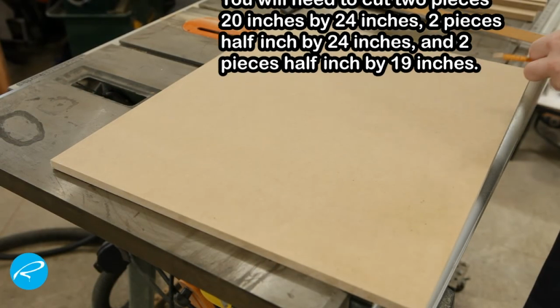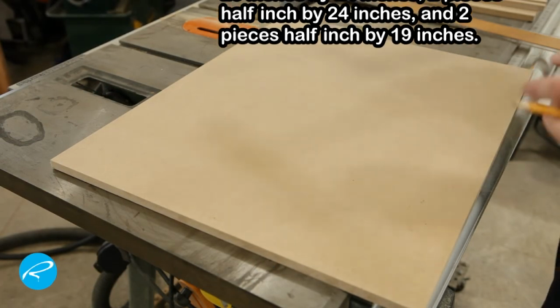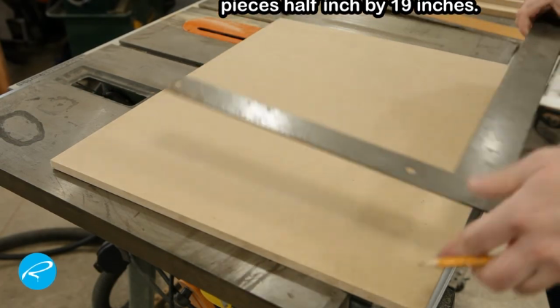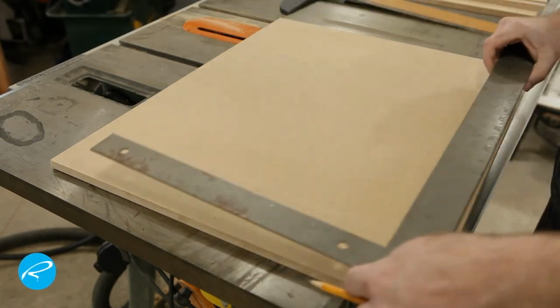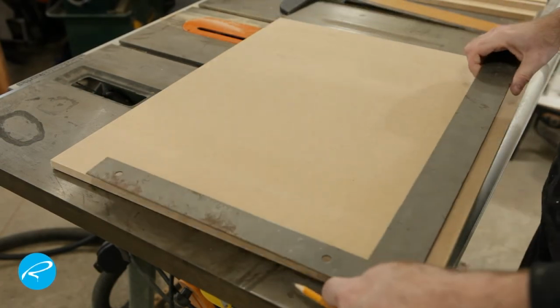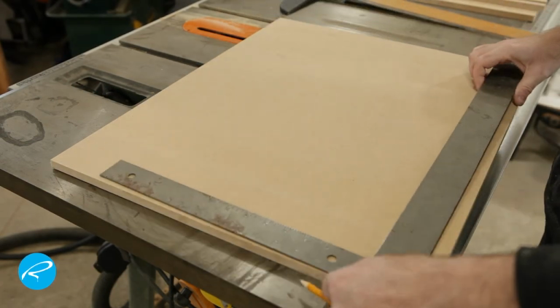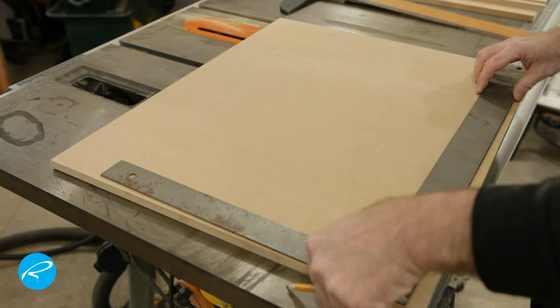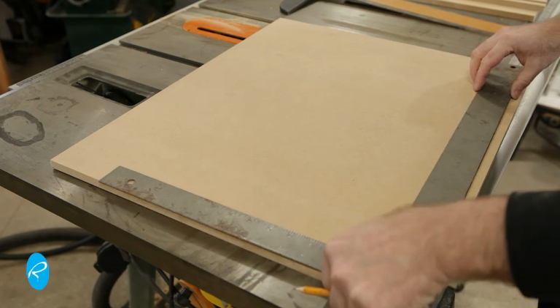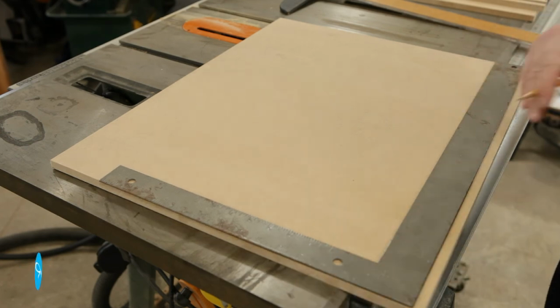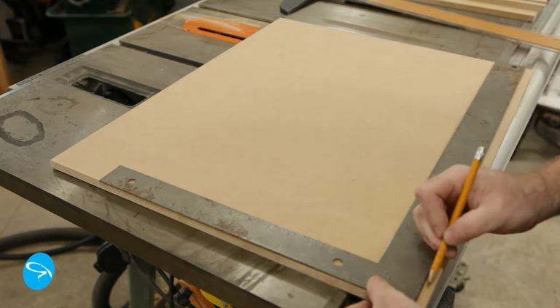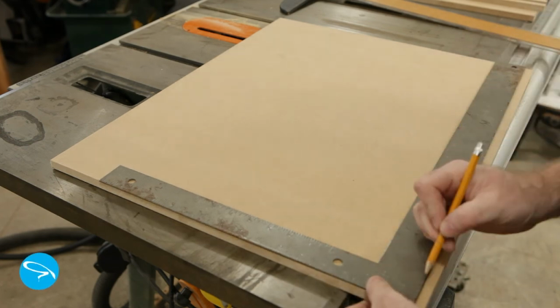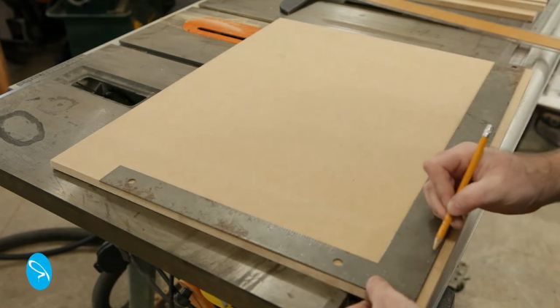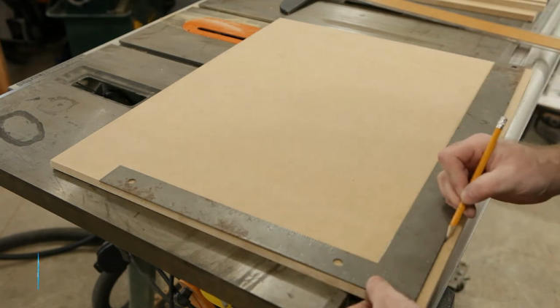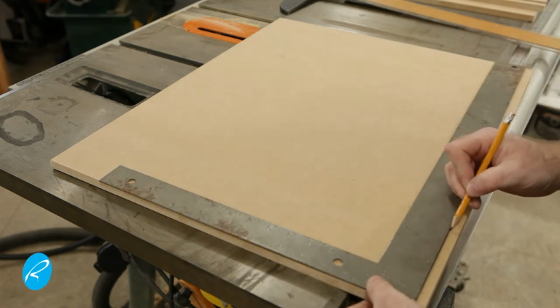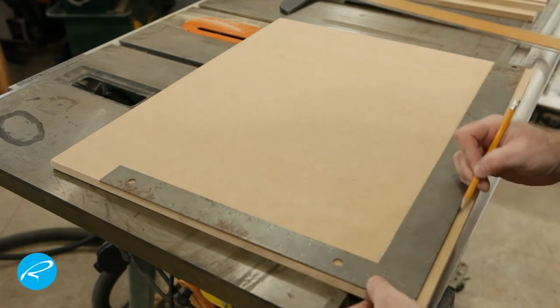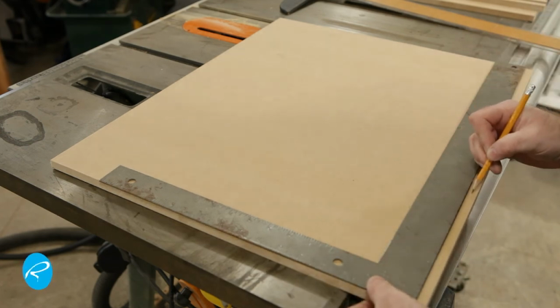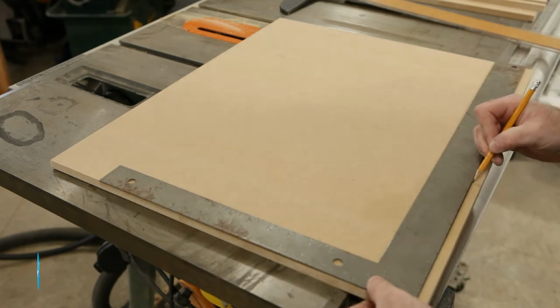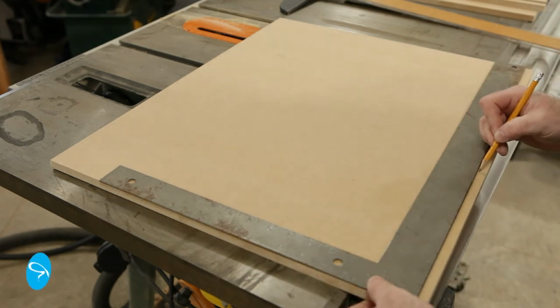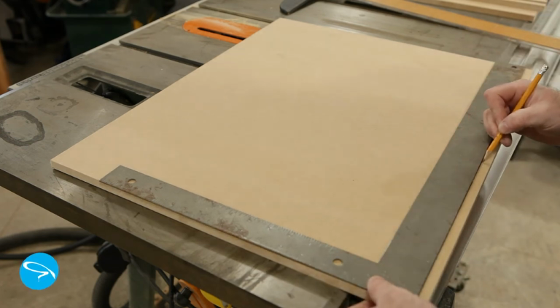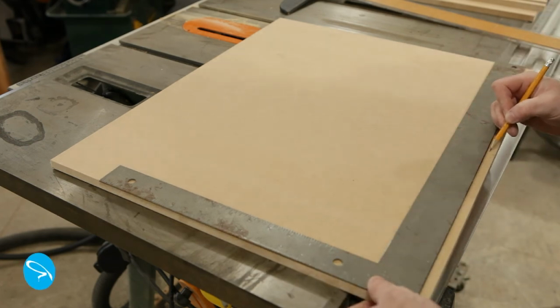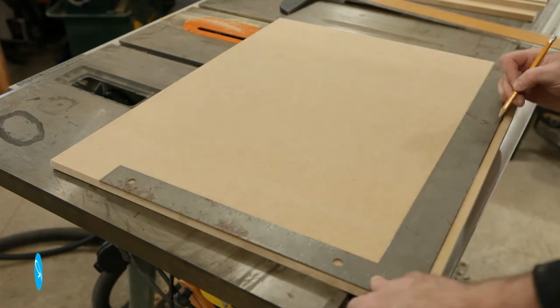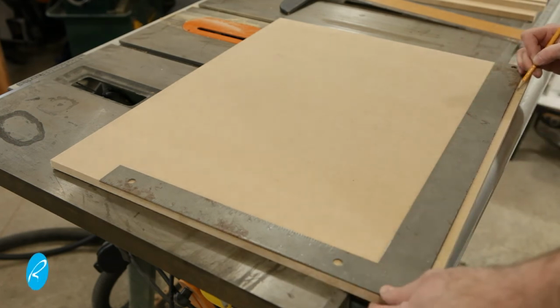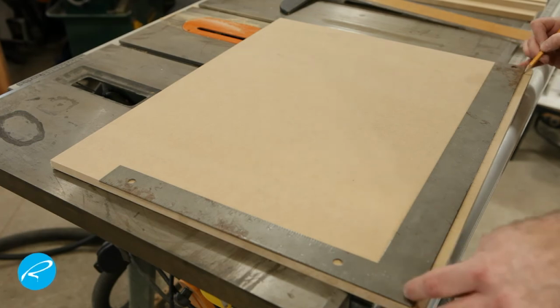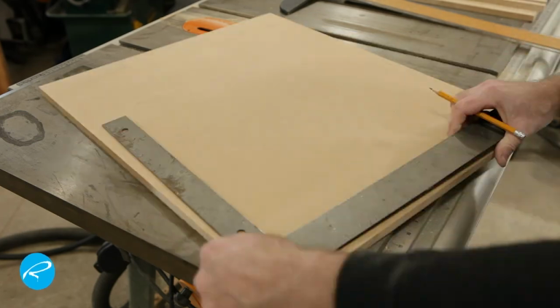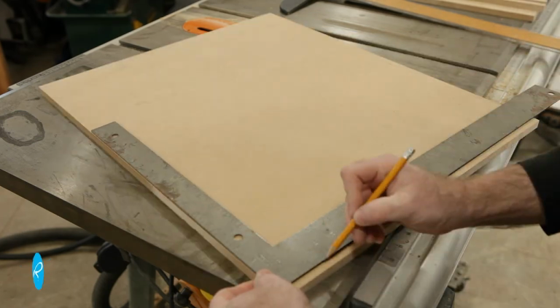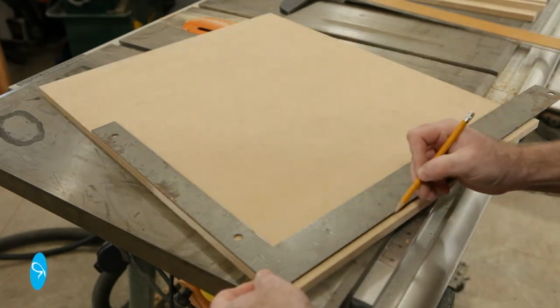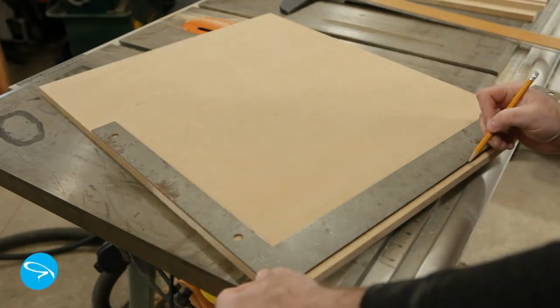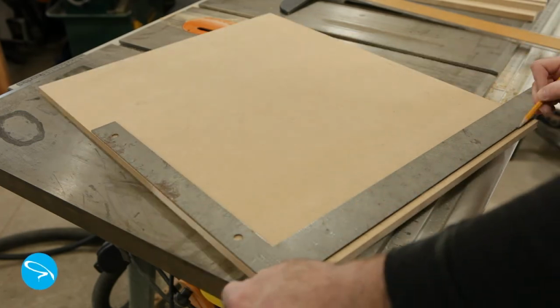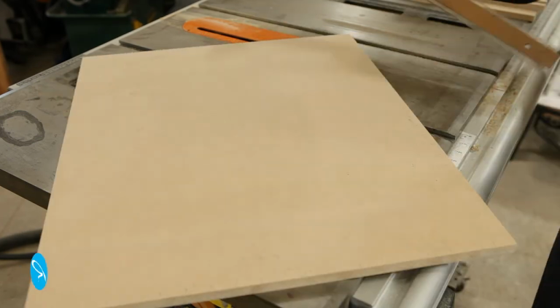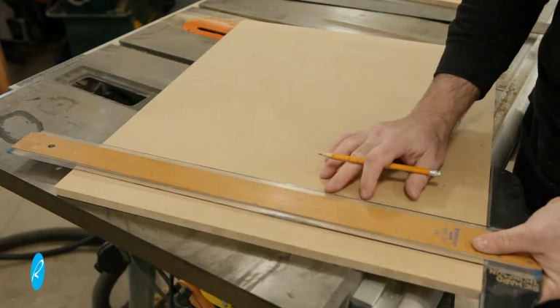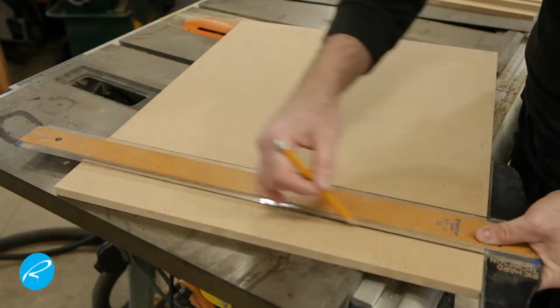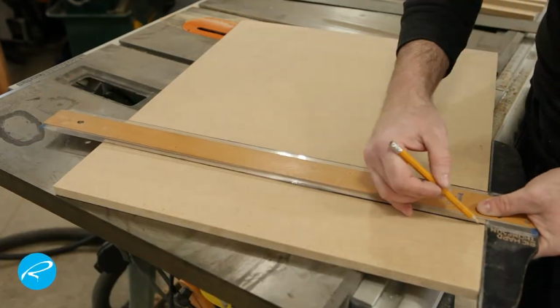You can really make this any size you like, but I thought it would be best to make it the size of my frames. Once I get the pieces cut, I lay out a one inch by one inch grid on the top for all the holes I'm going to have to drill.